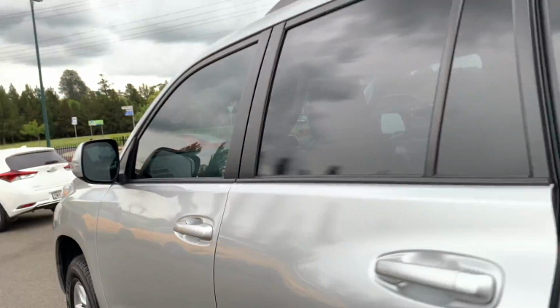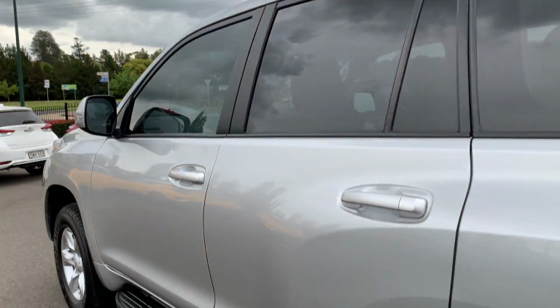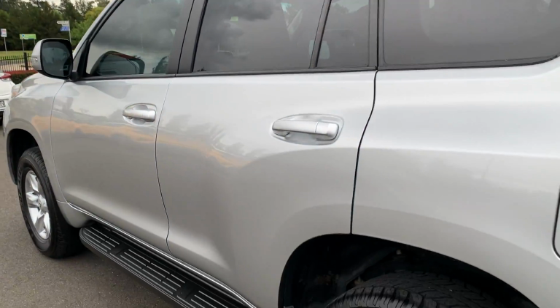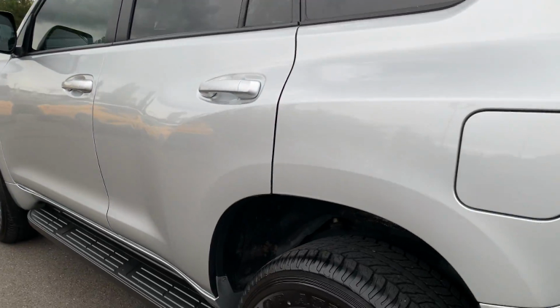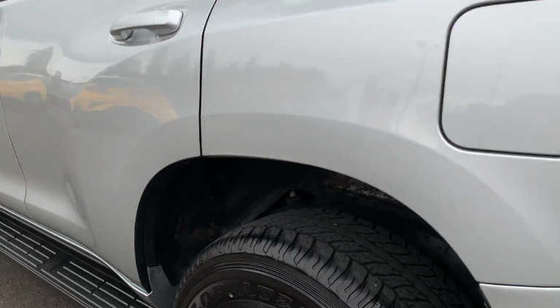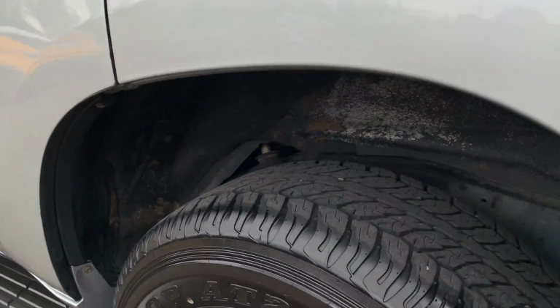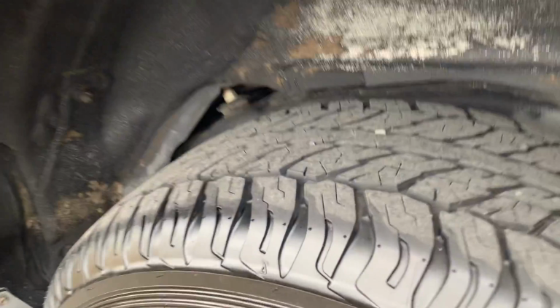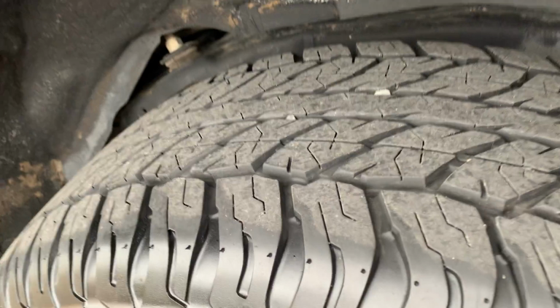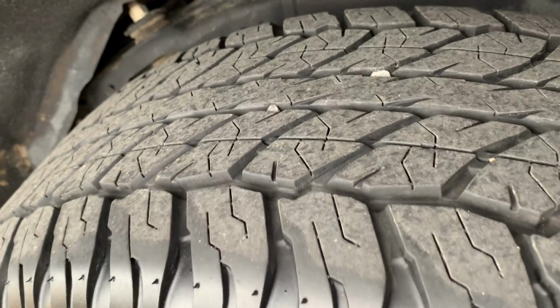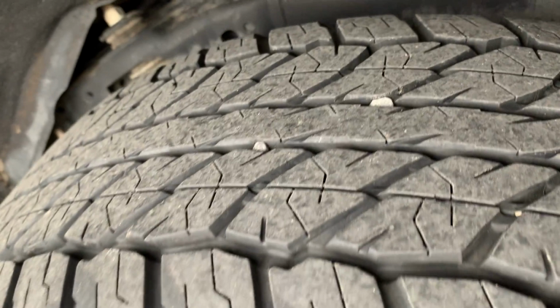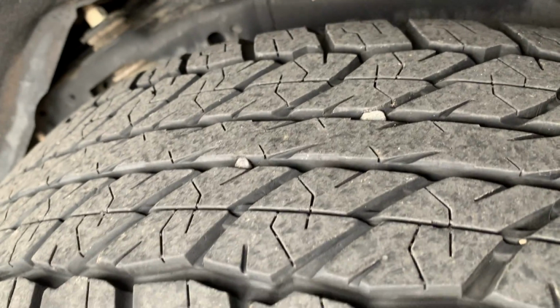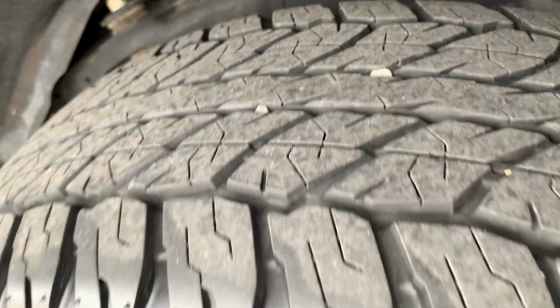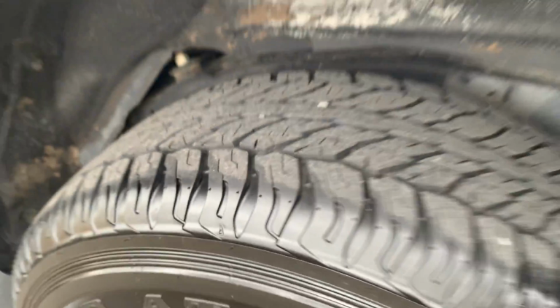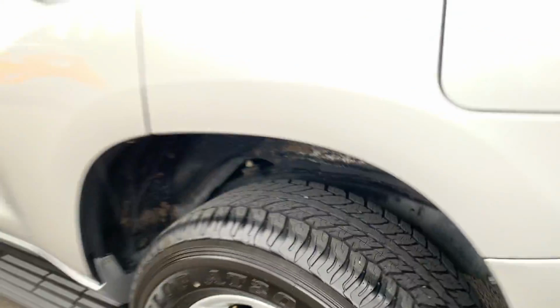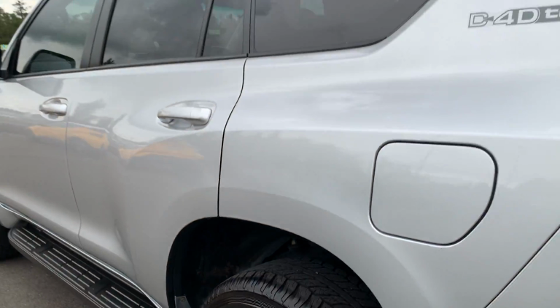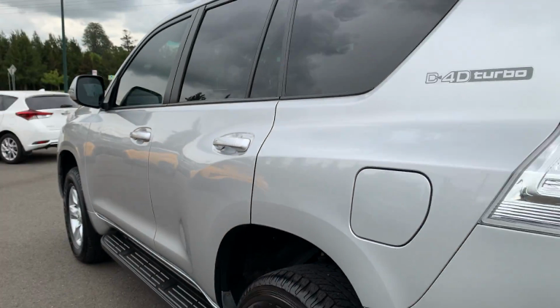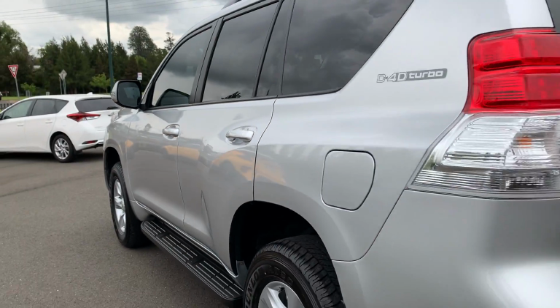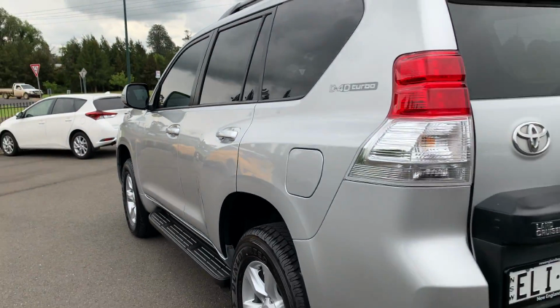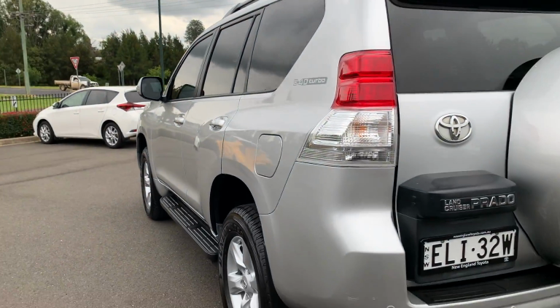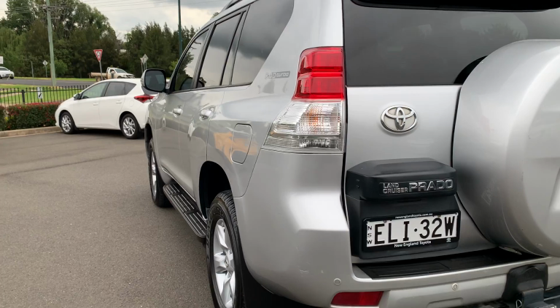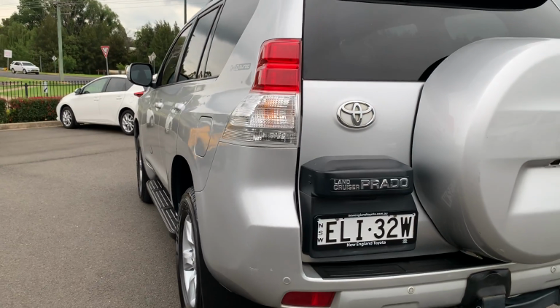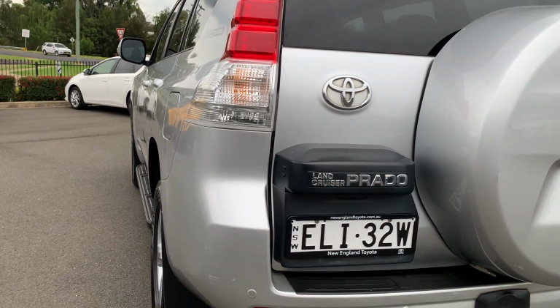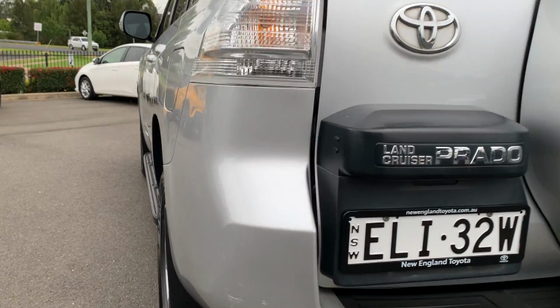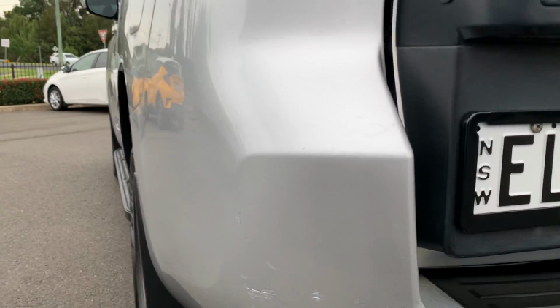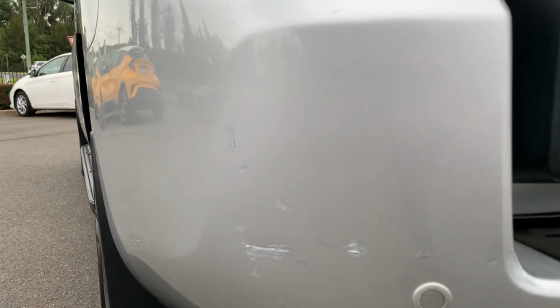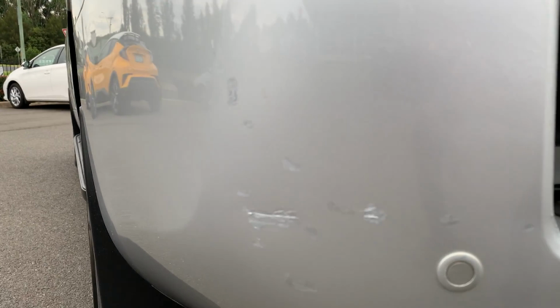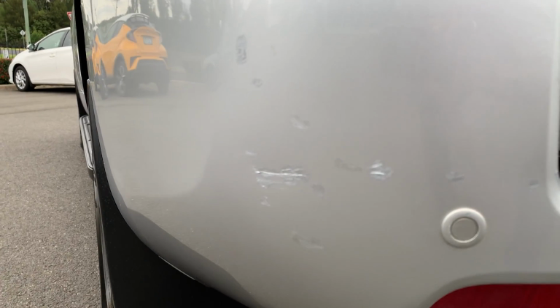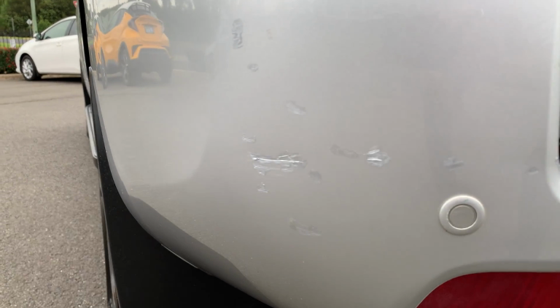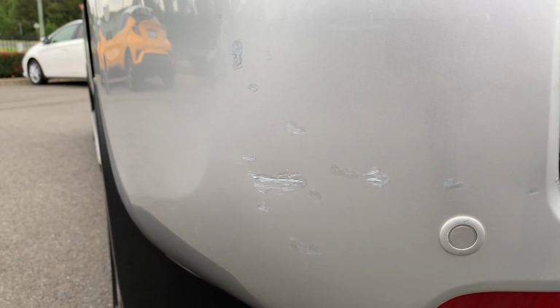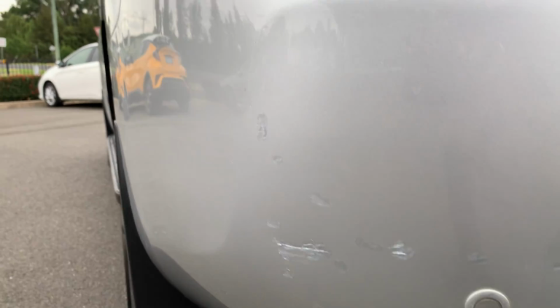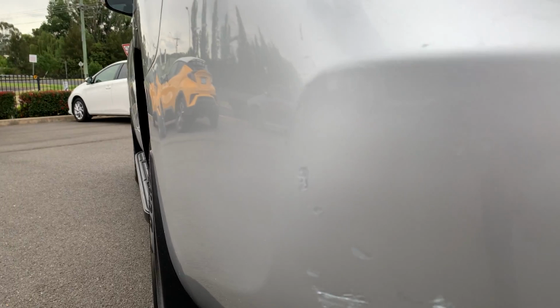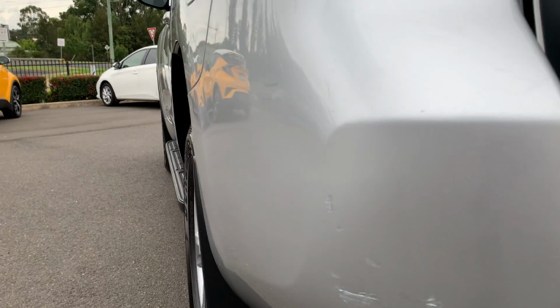Coming around to the rear of the vehicle, the tyres are all in excellent condition. Coming around to the very rear of the vehicle, it looks like we've had a little bit of a touch-up here on the rear bar, but again, nothing too major.